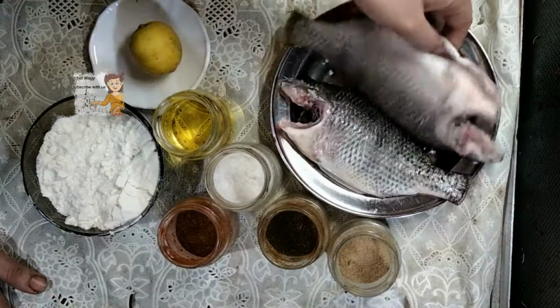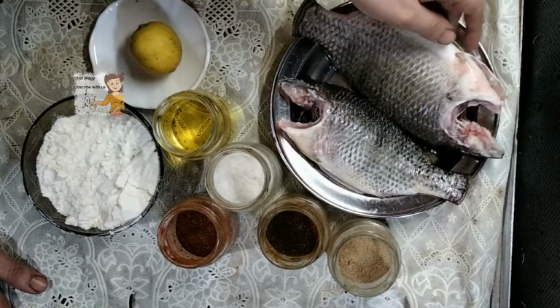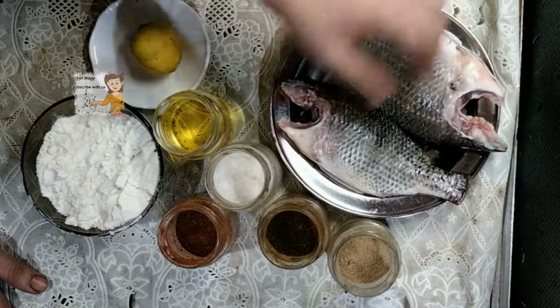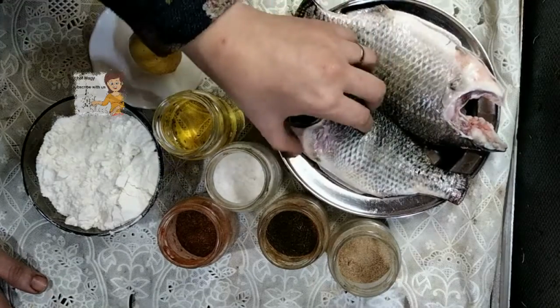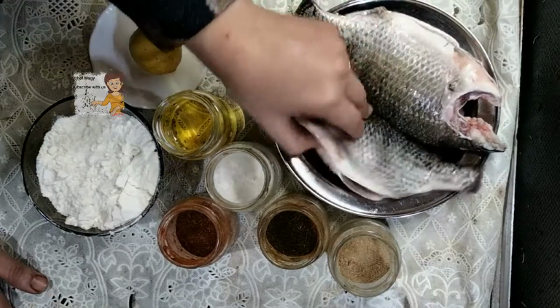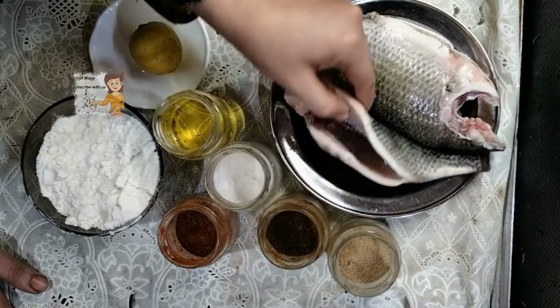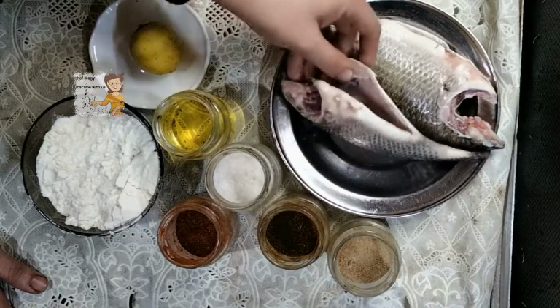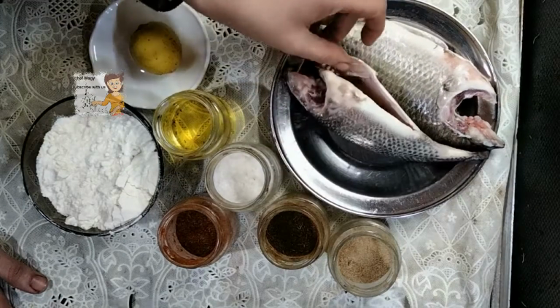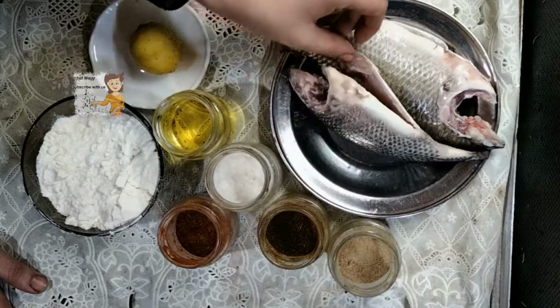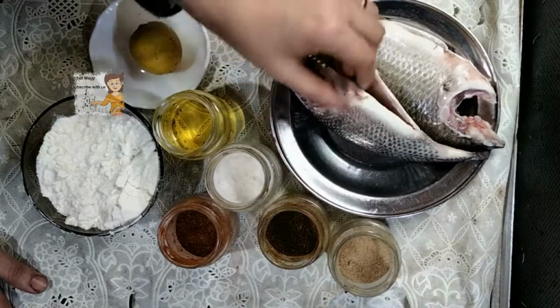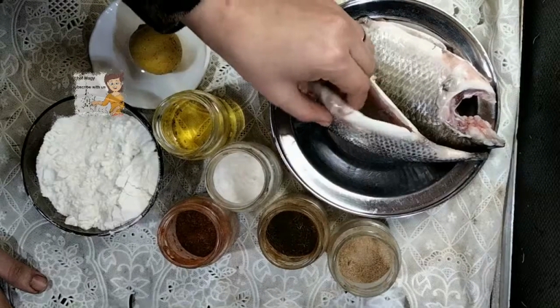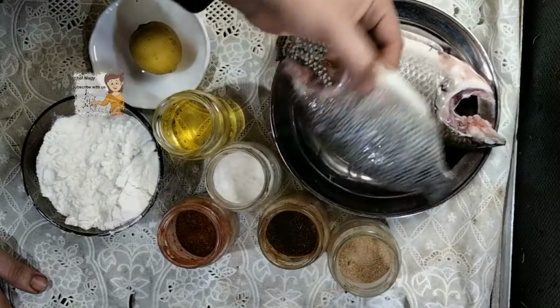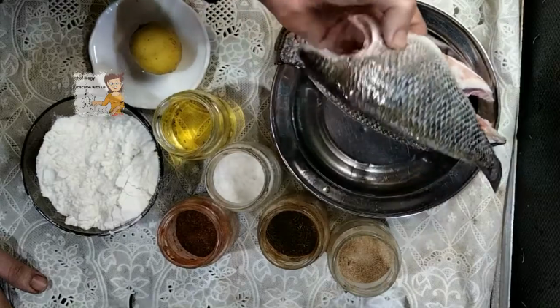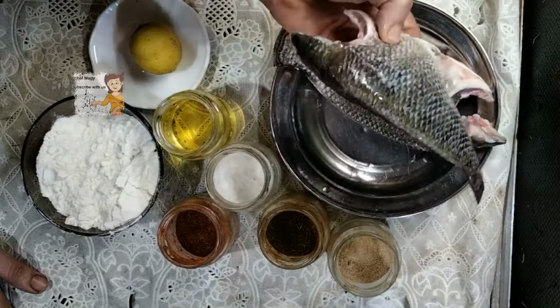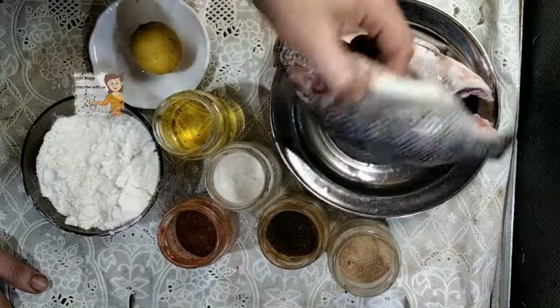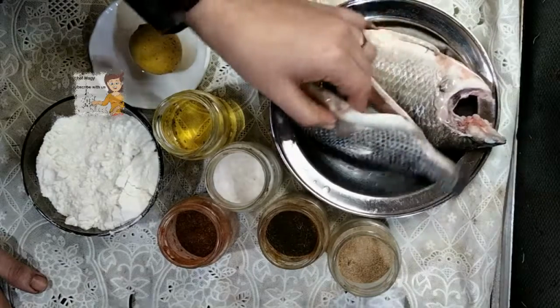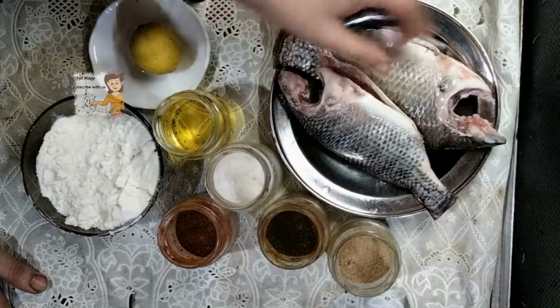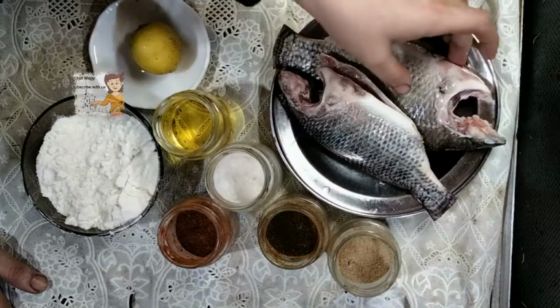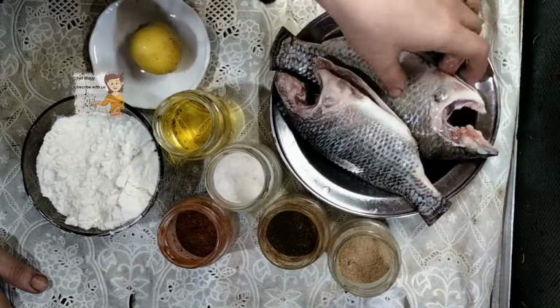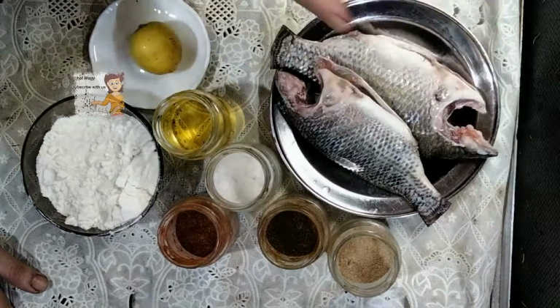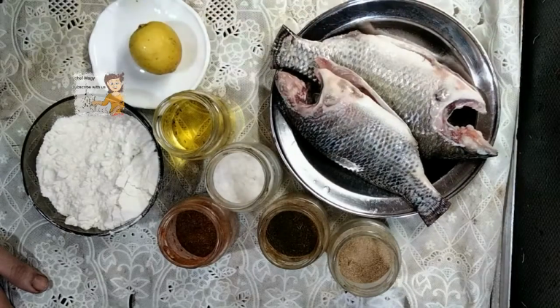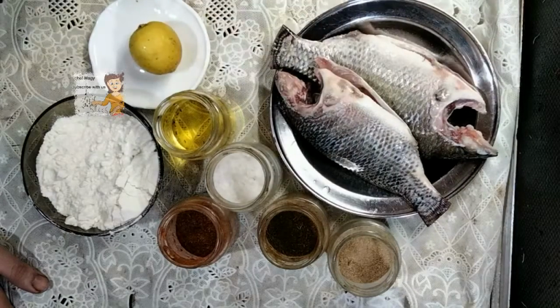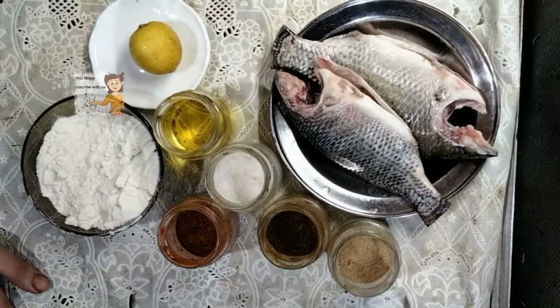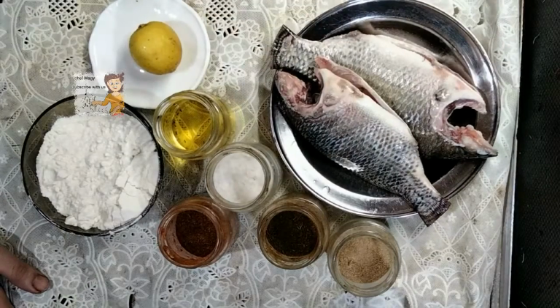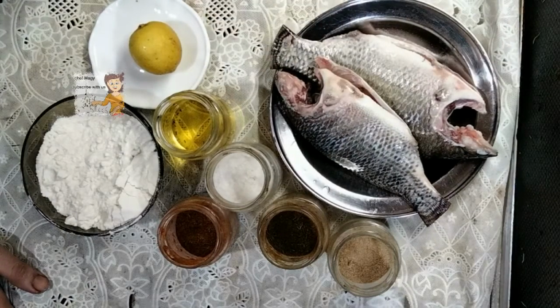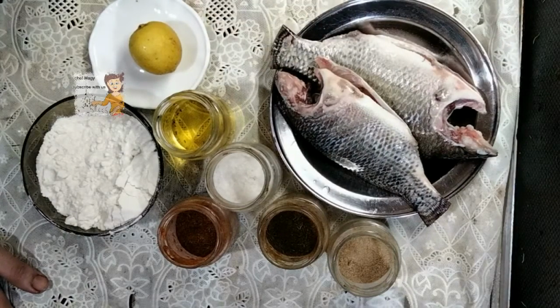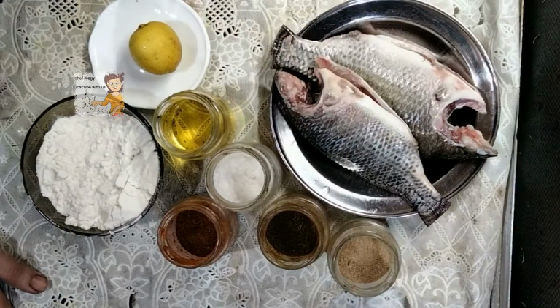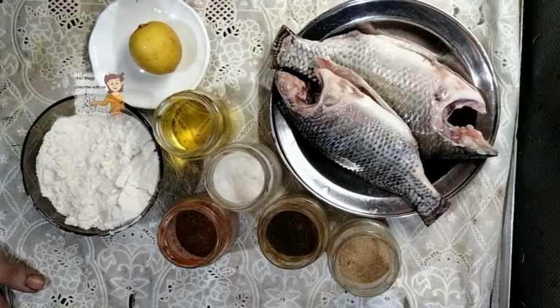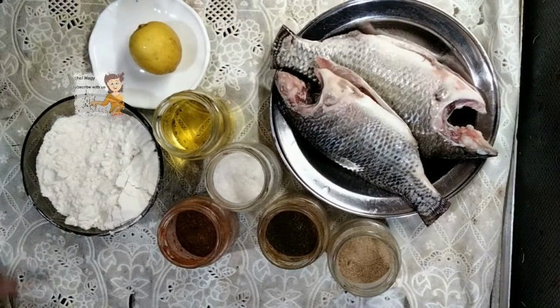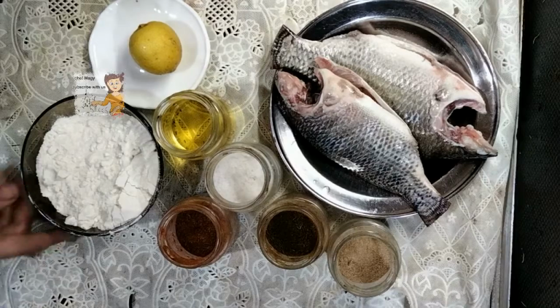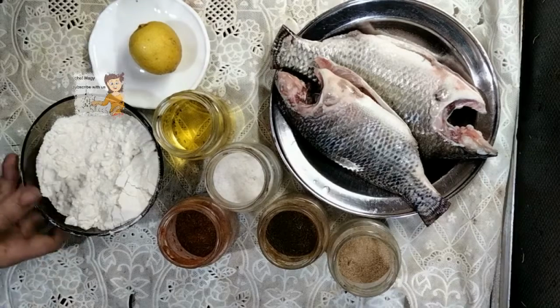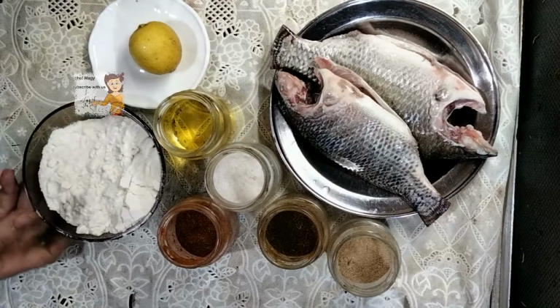You can see the fish is clean. Now I'm going to fry the fish. I have flour,